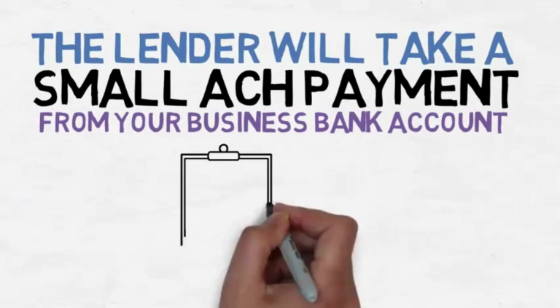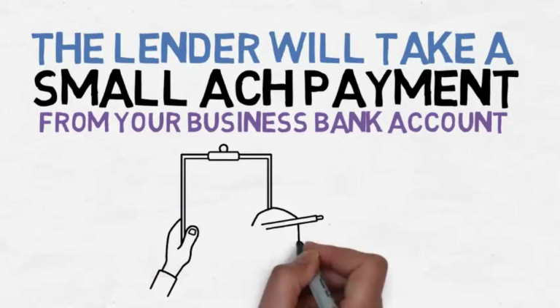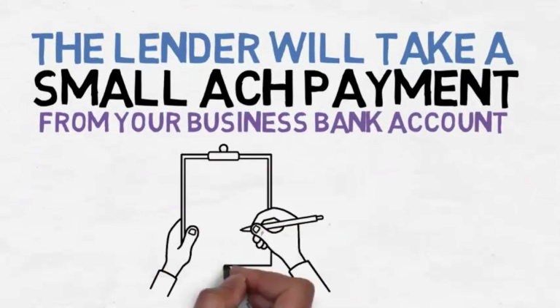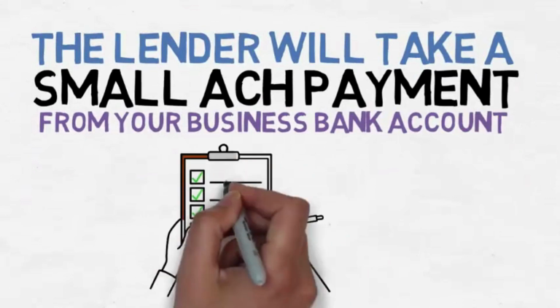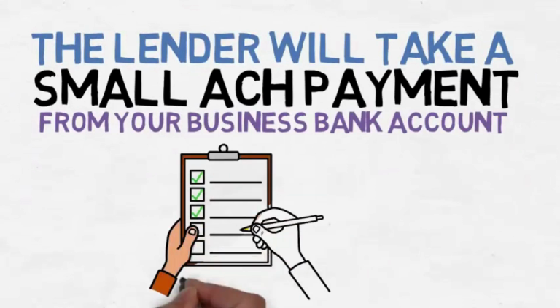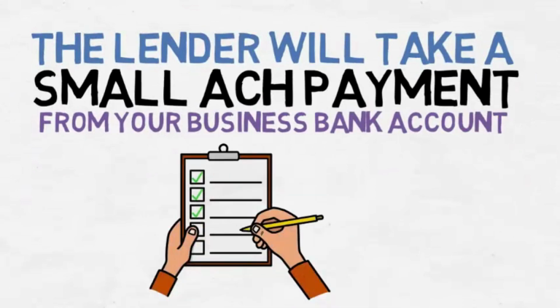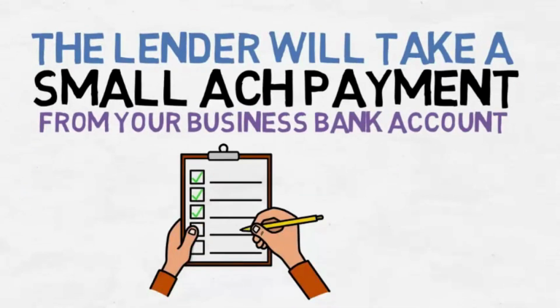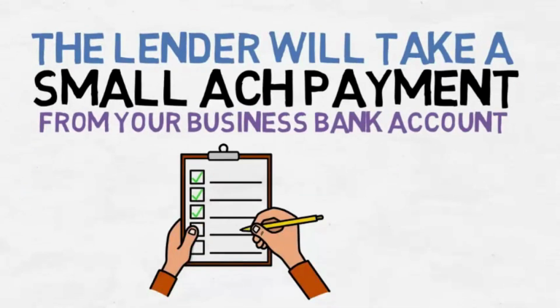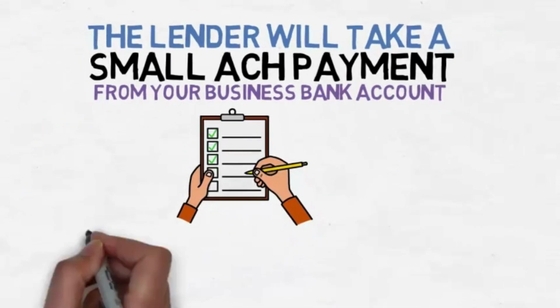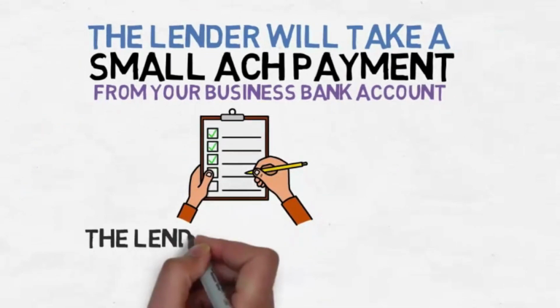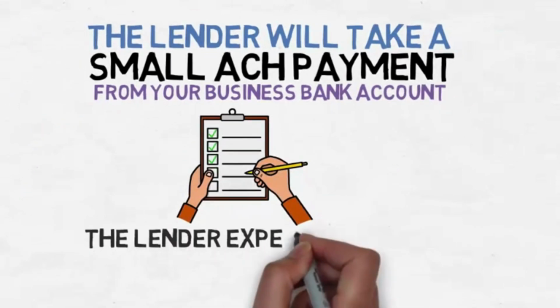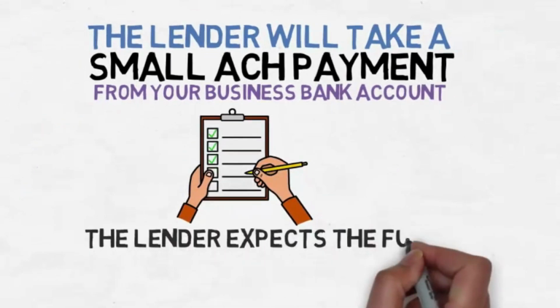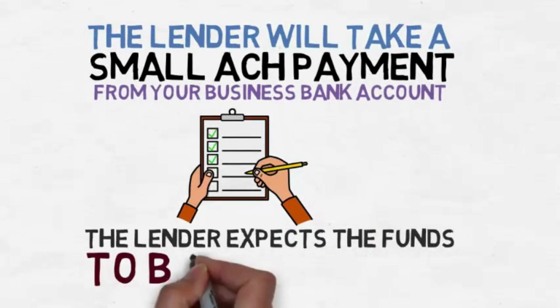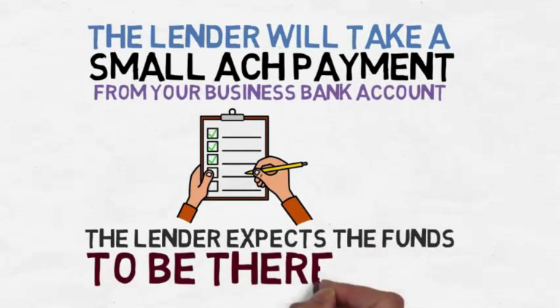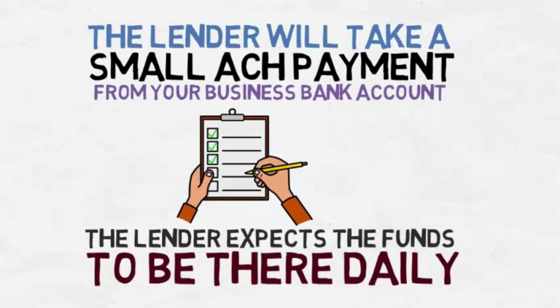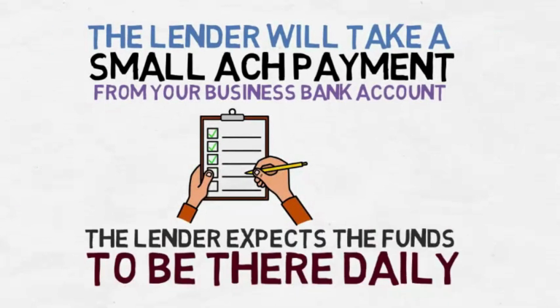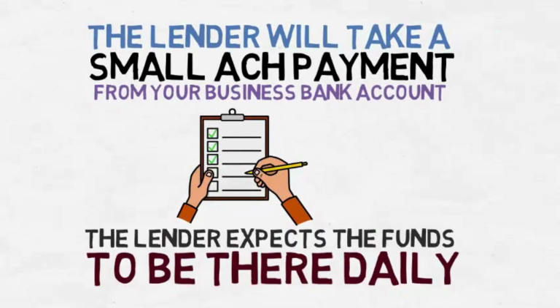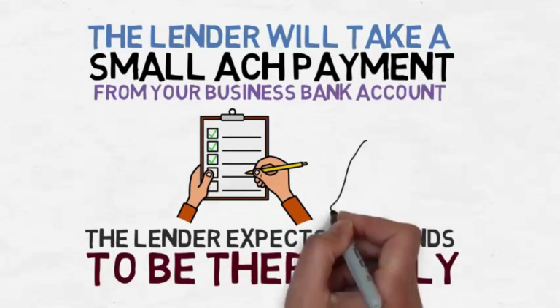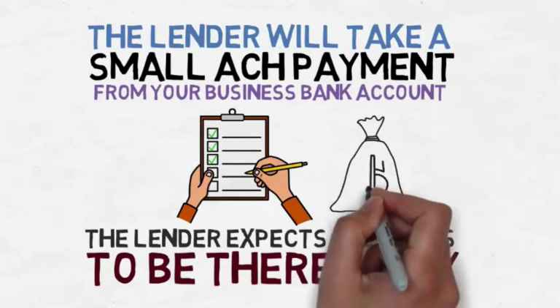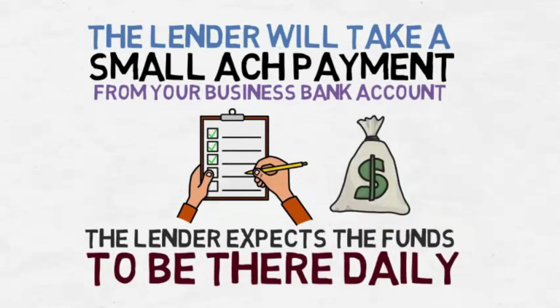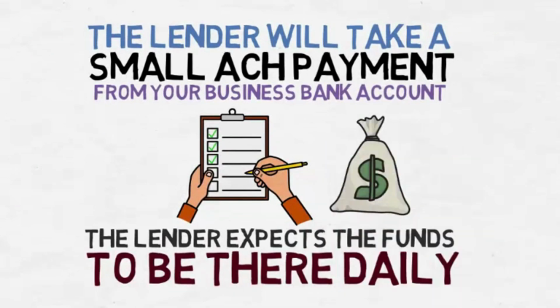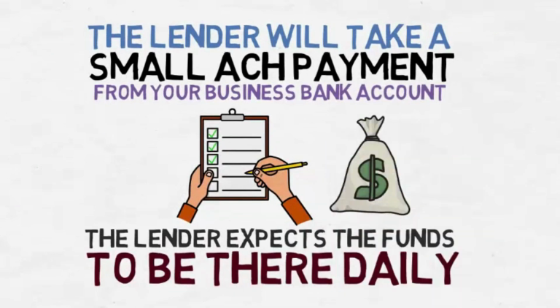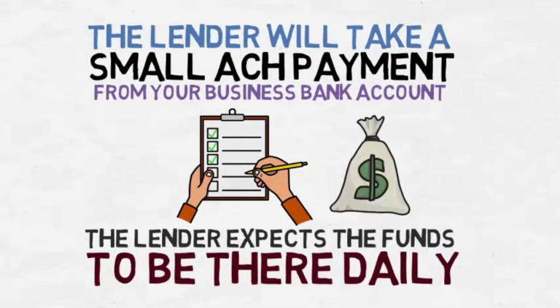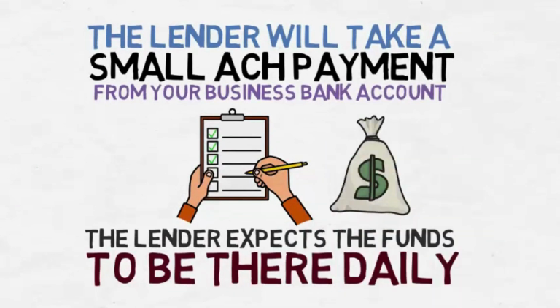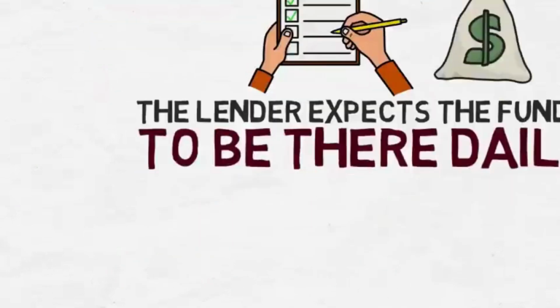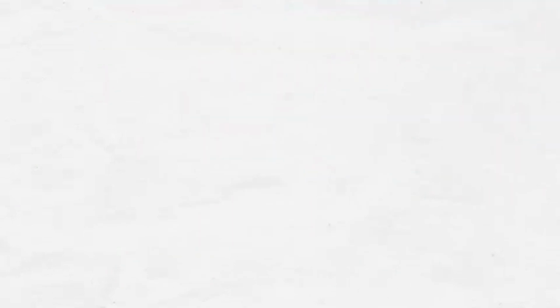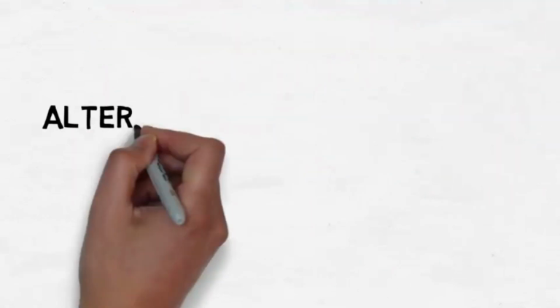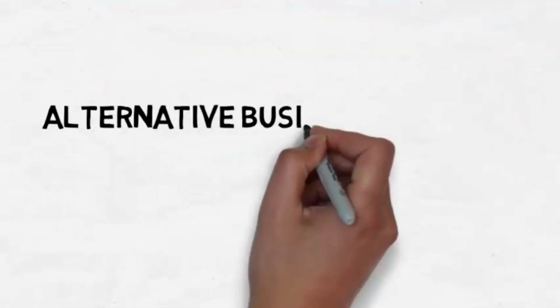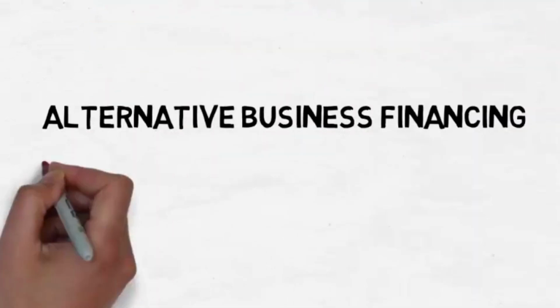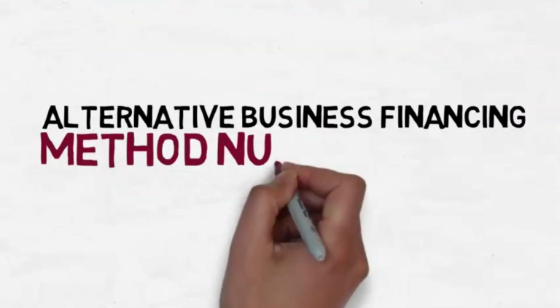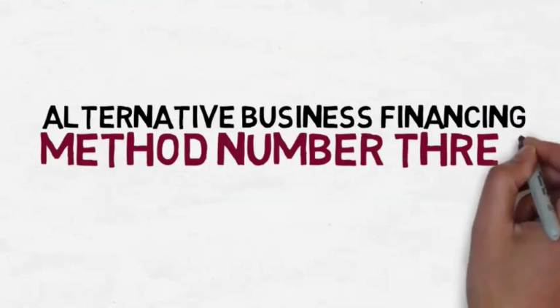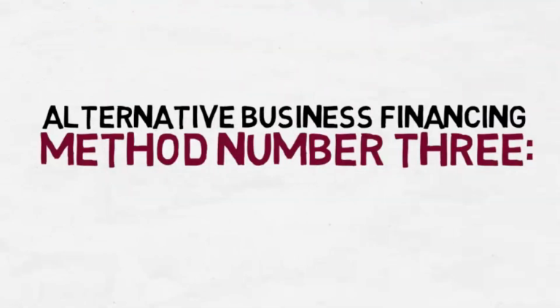On a daily Monday through Friday, non-holiday schedule. That means the lender expects the funds to be there for payment daily. This type of financing is good for those businesses with daily recurring revenue.